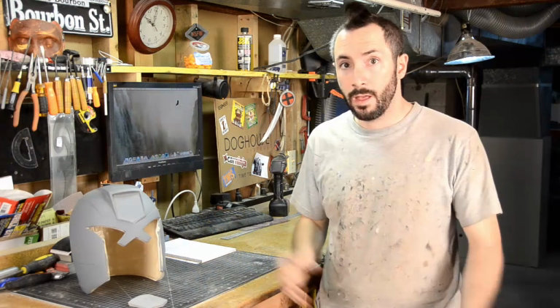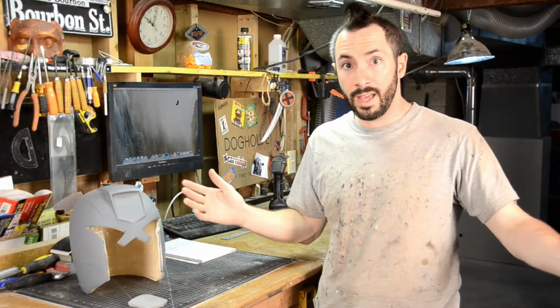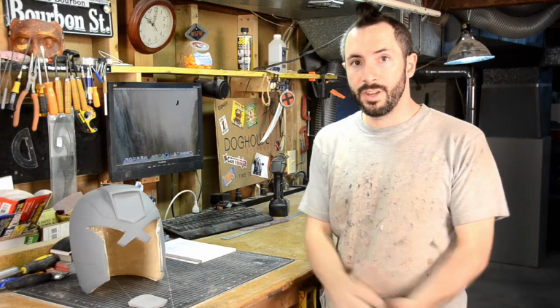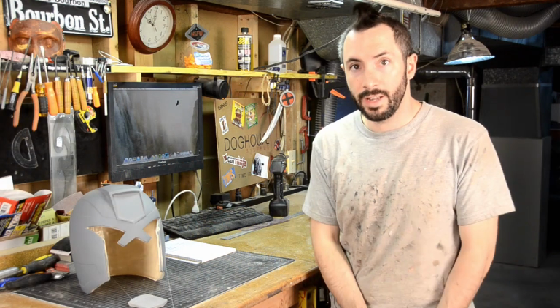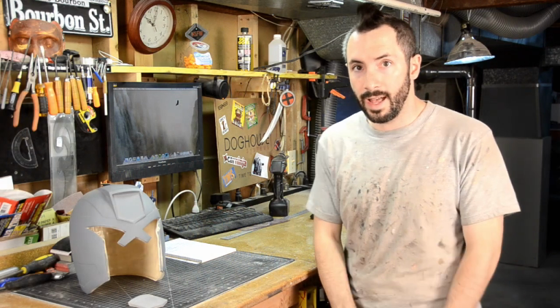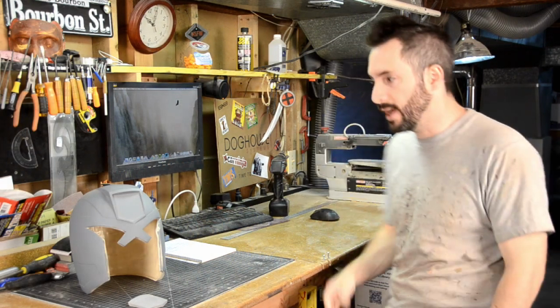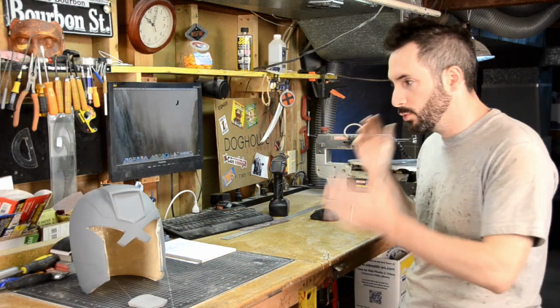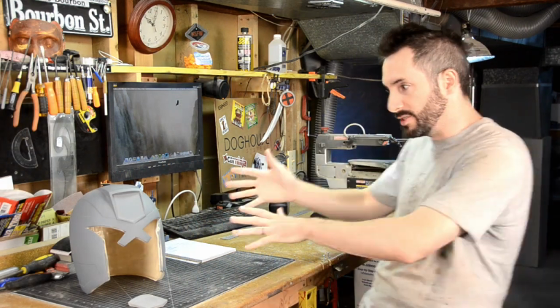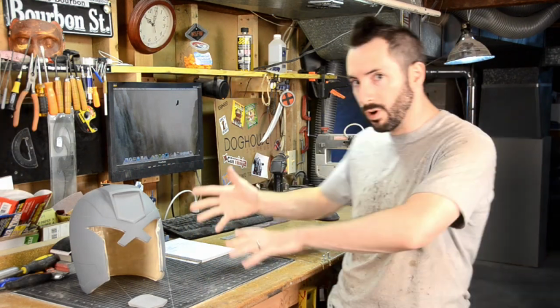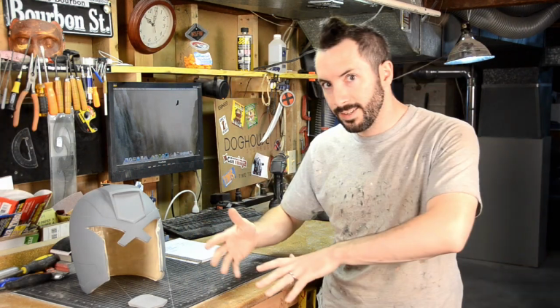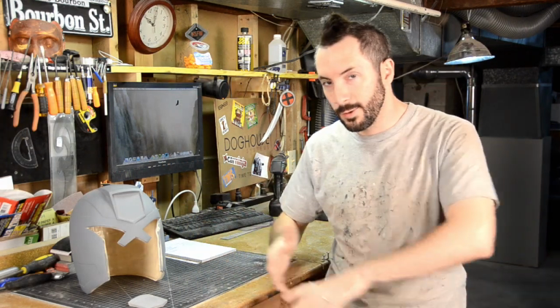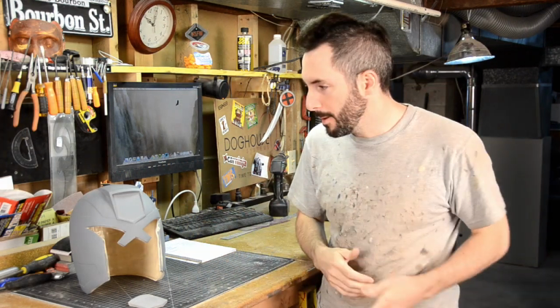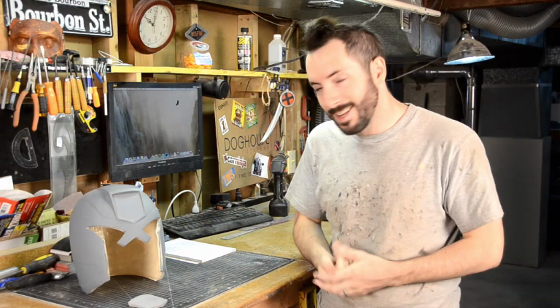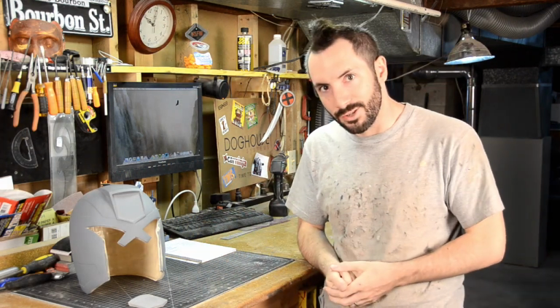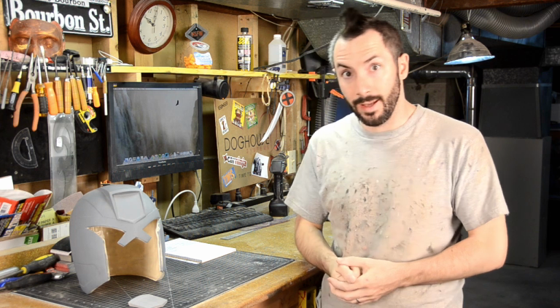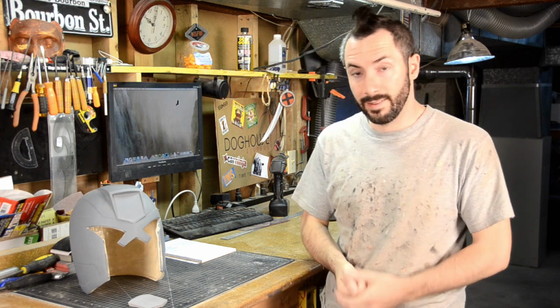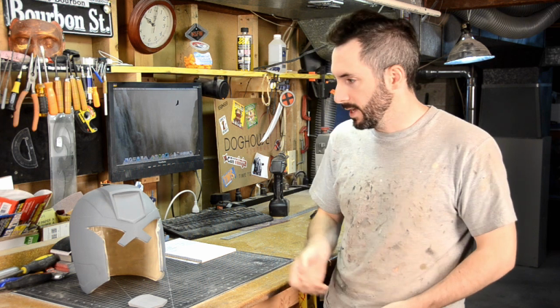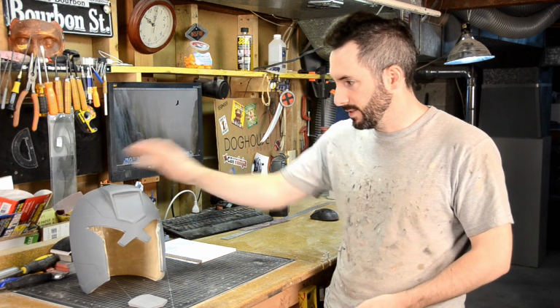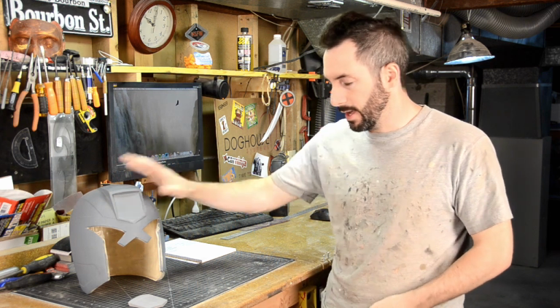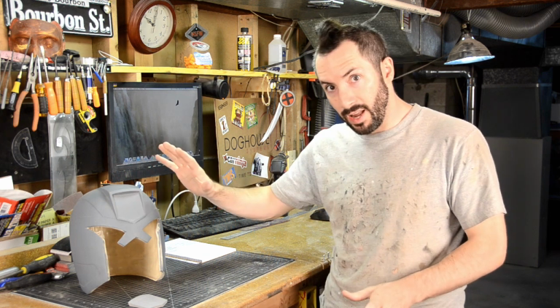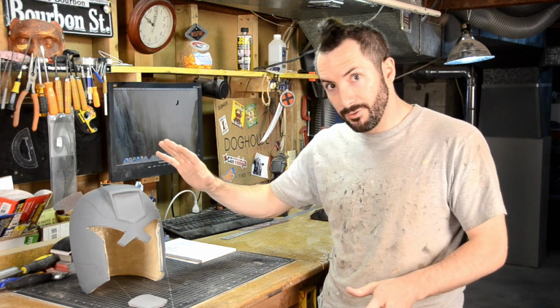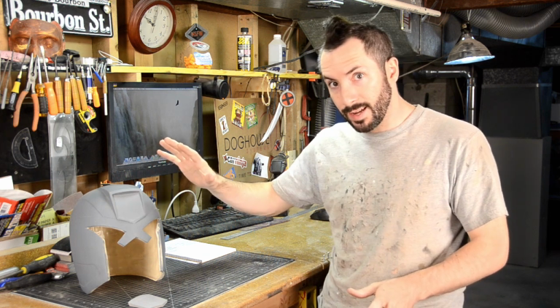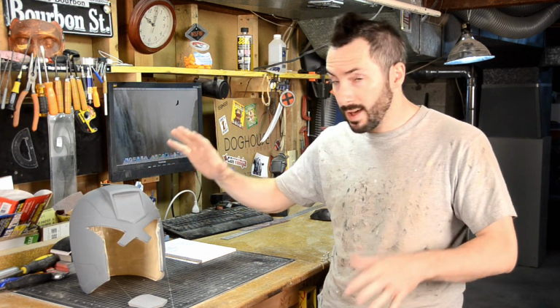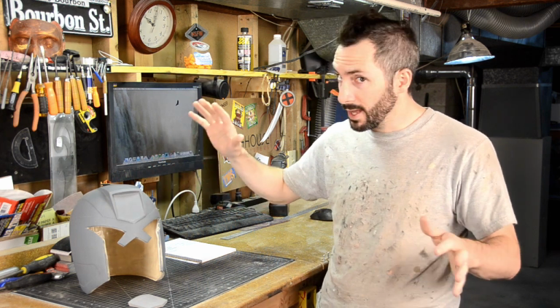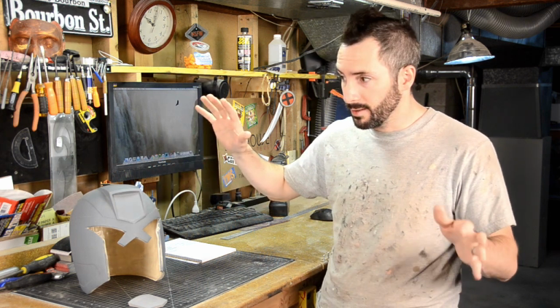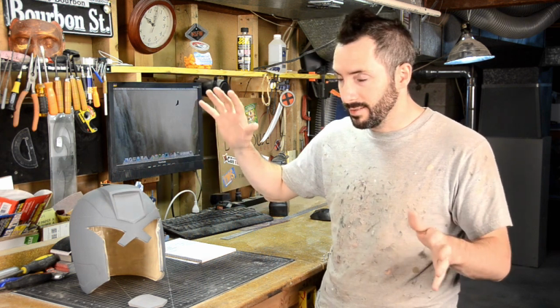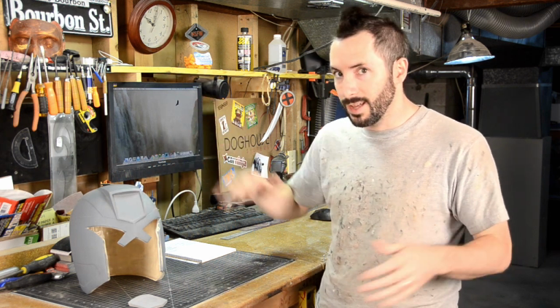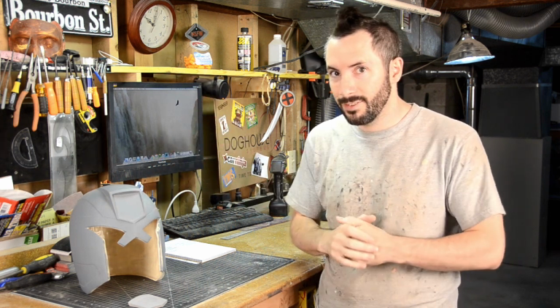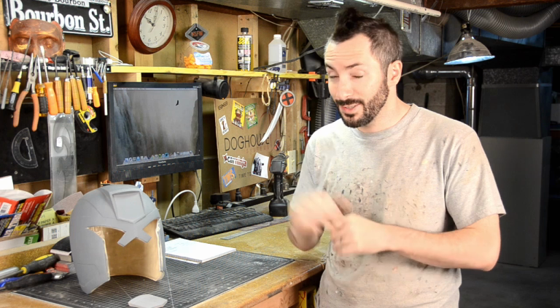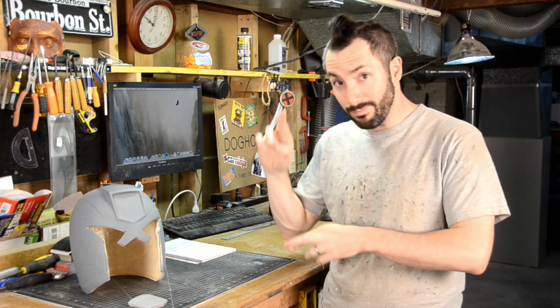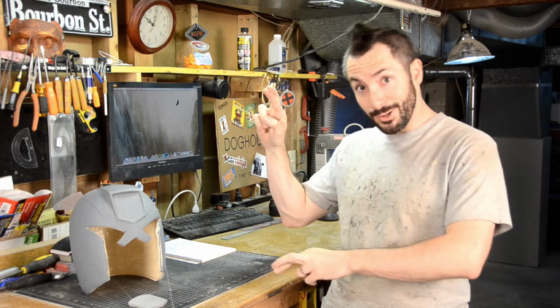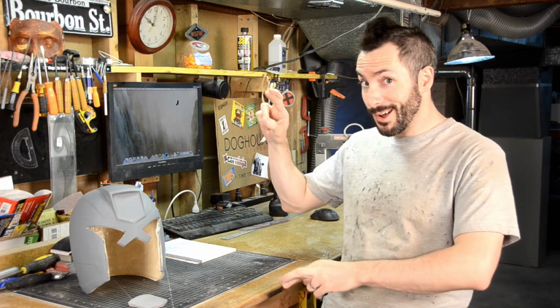Hey, it's Chinbeard here, and it's time to put some more work into my Judge Dredd helmet. This thing I'm hoping to have ready for Dragon Con. We got like less than a week left here, so fingers crossed.